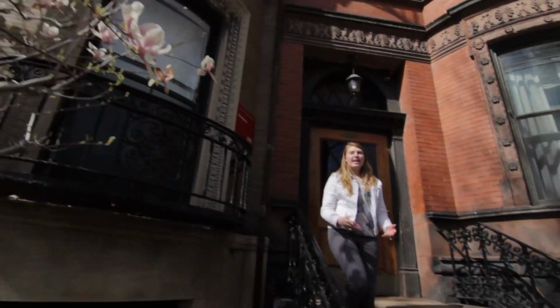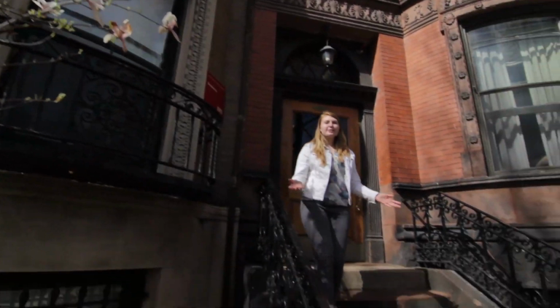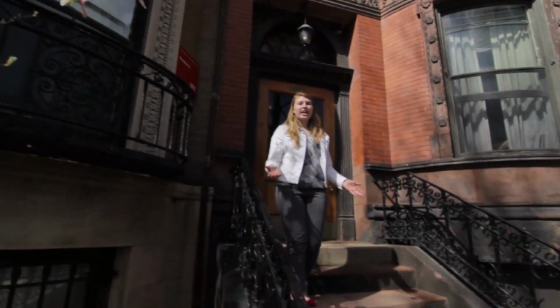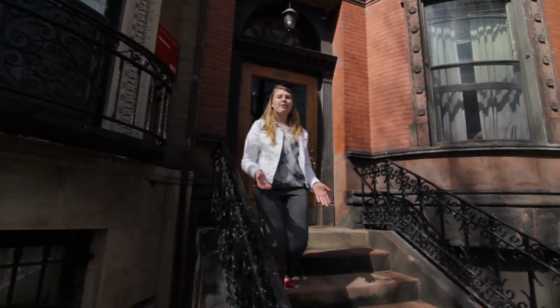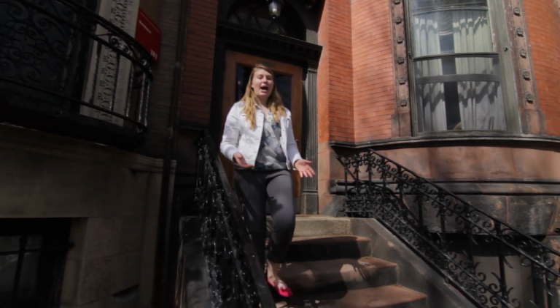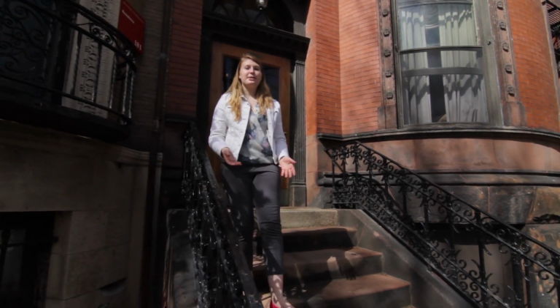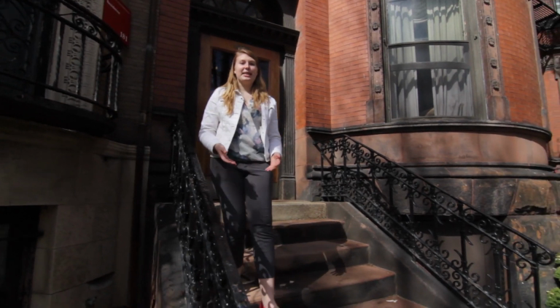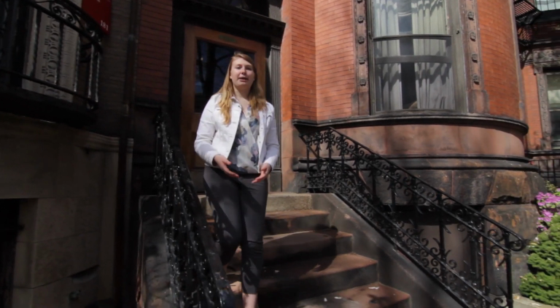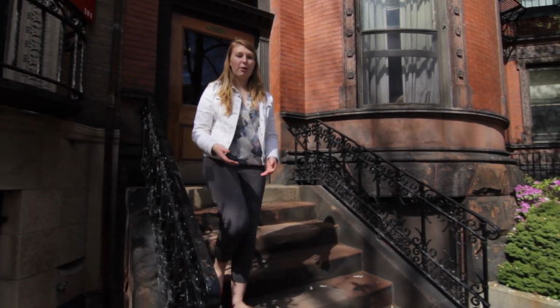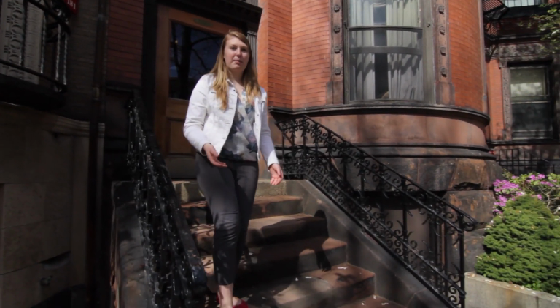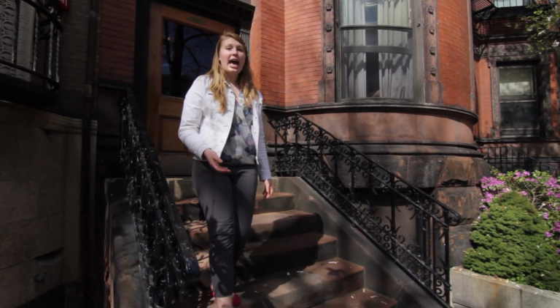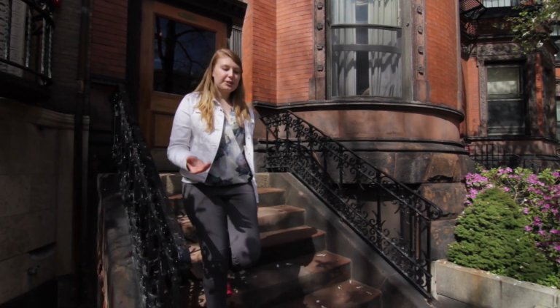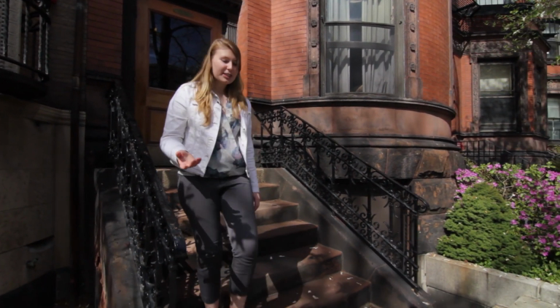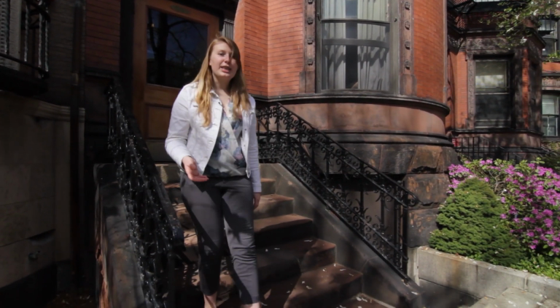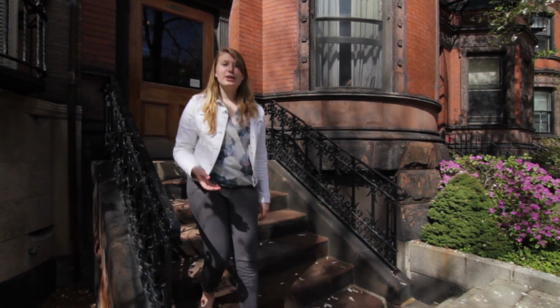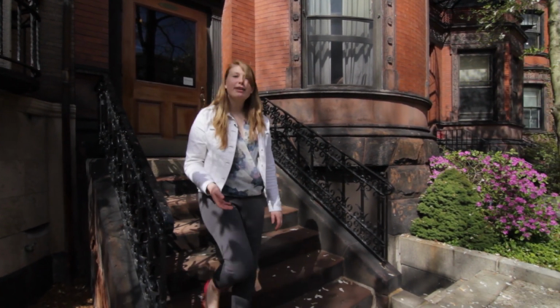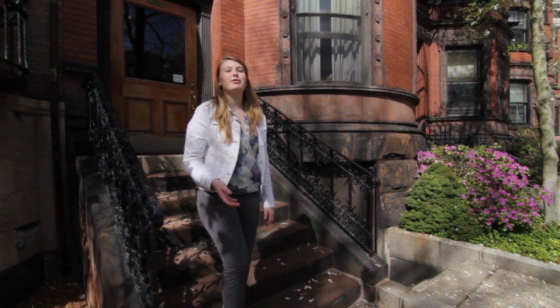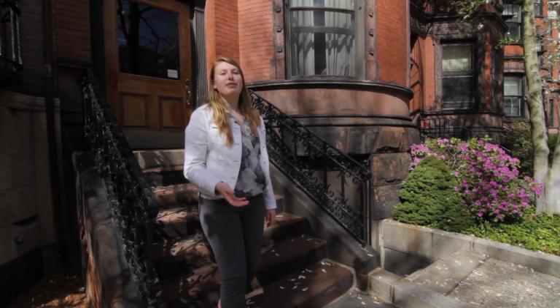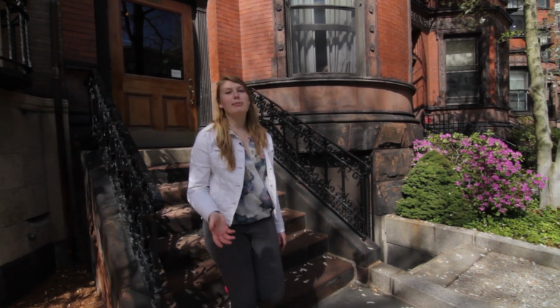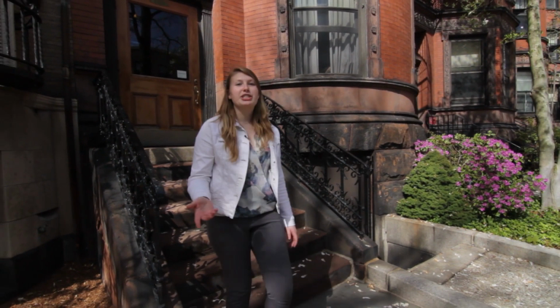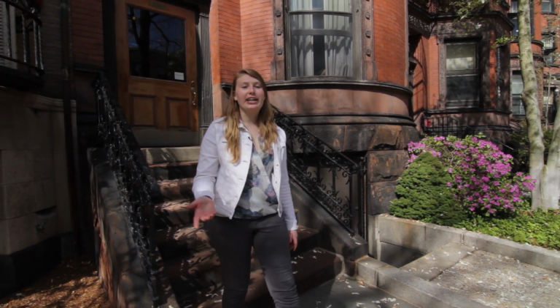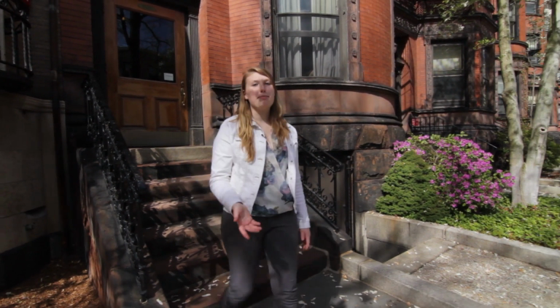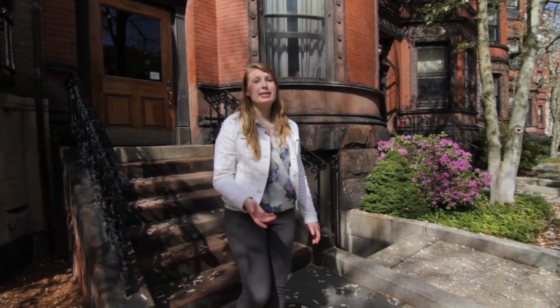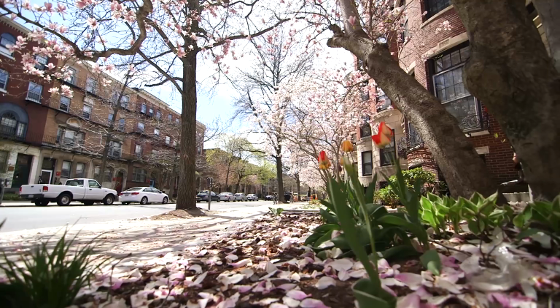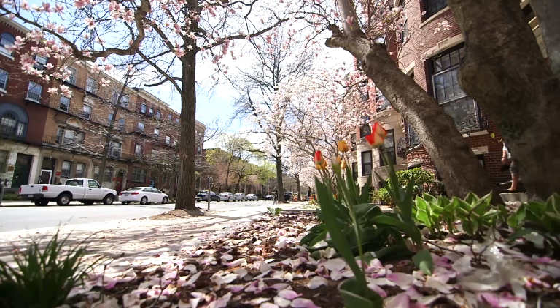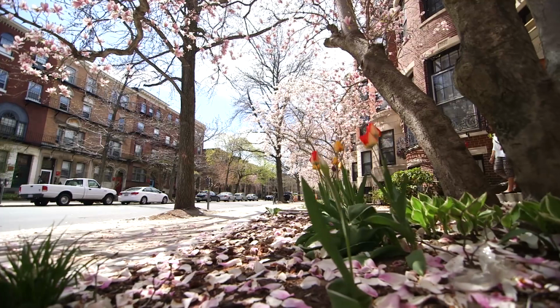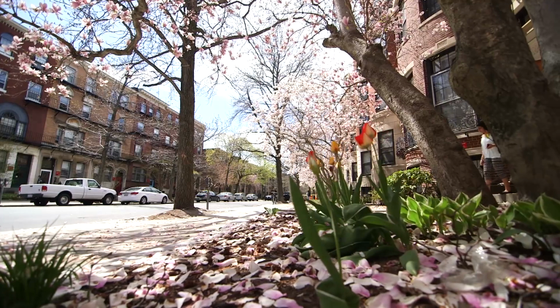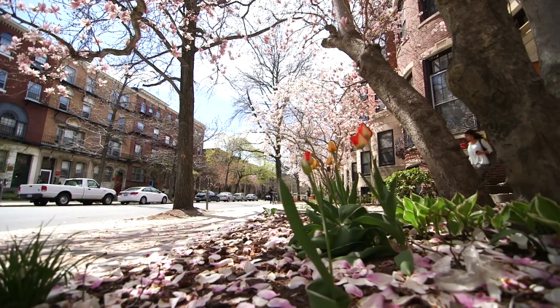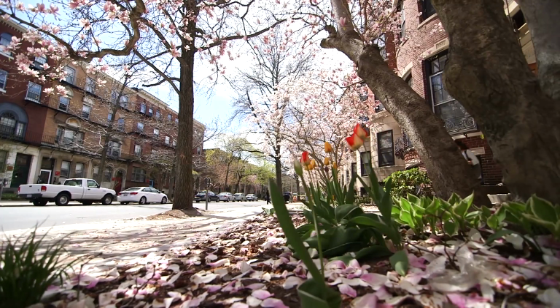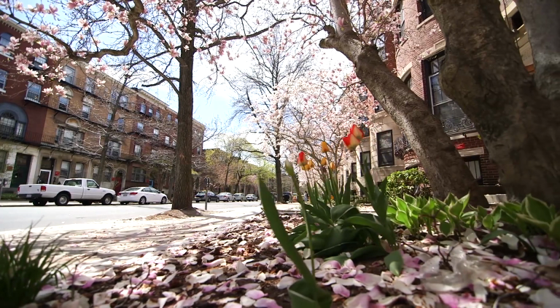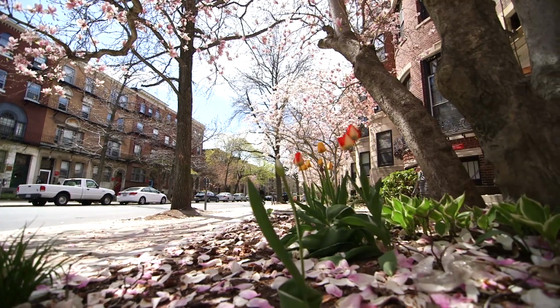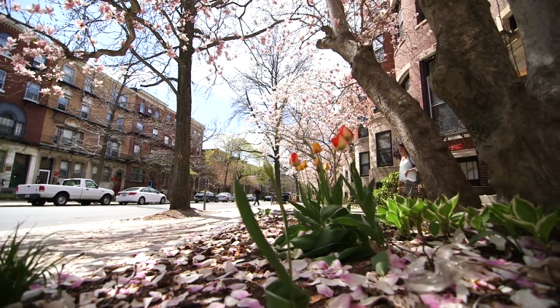Thanks for checking out Towers and Bay State Road with me. As you can see, there are a lot of different living options here on campus, but you really got to come down and check it out for yourself.